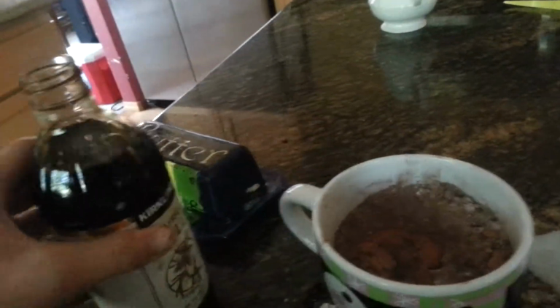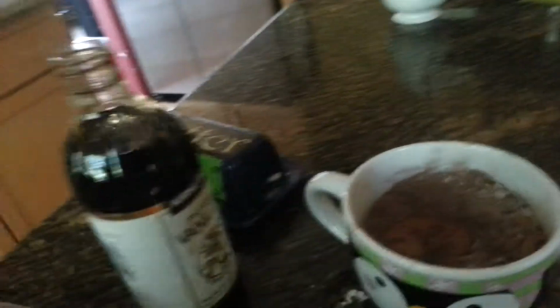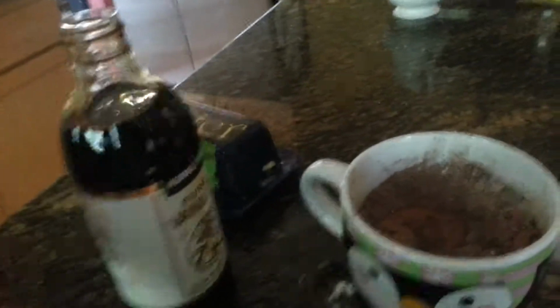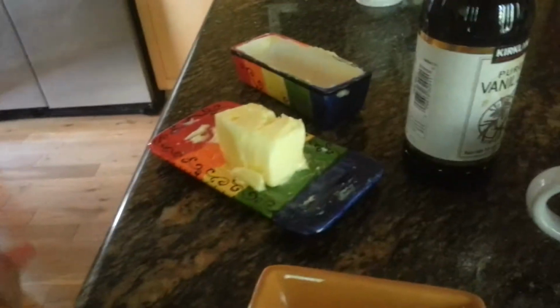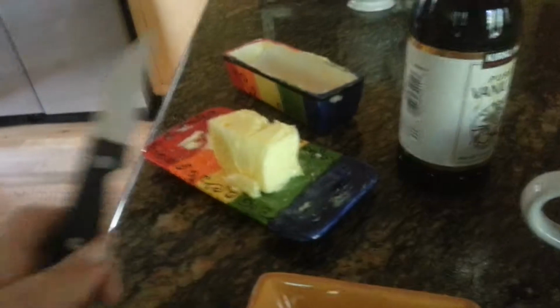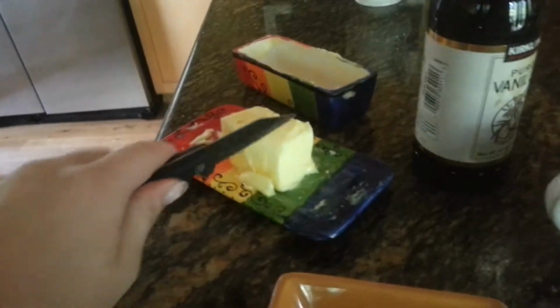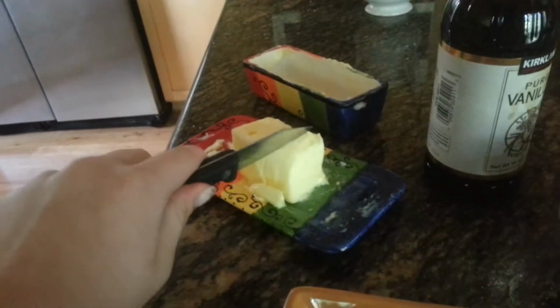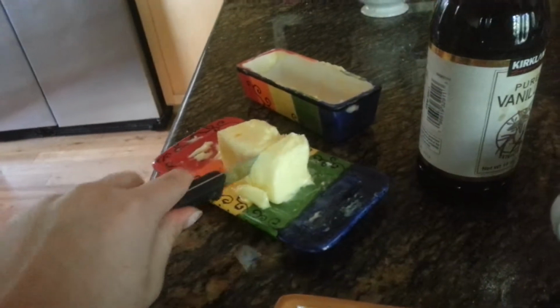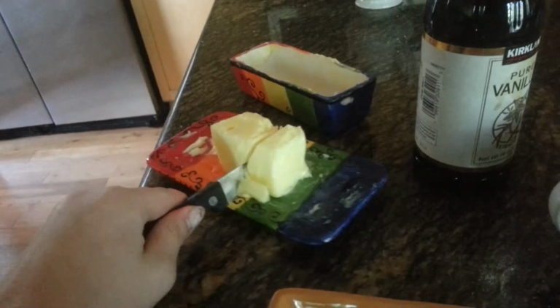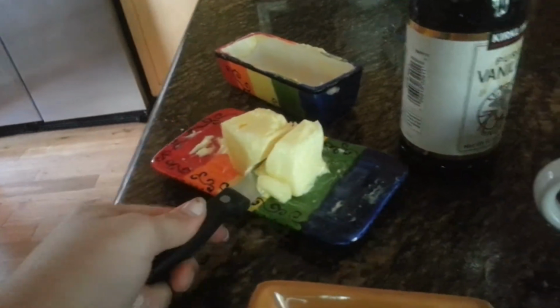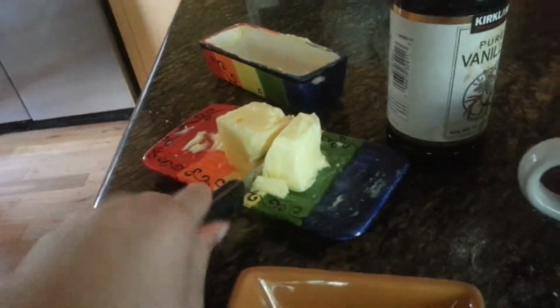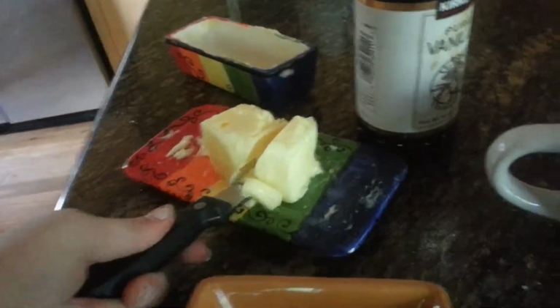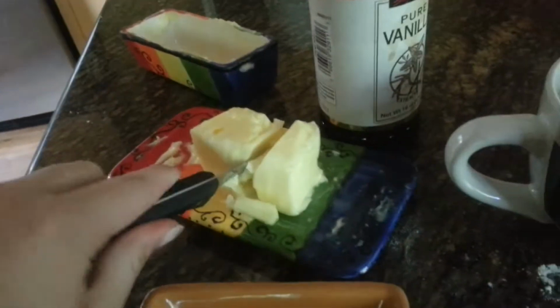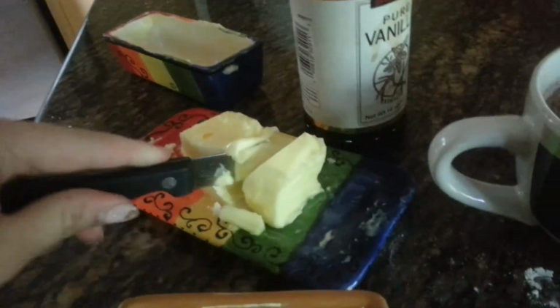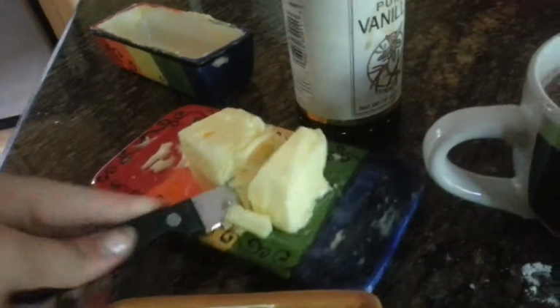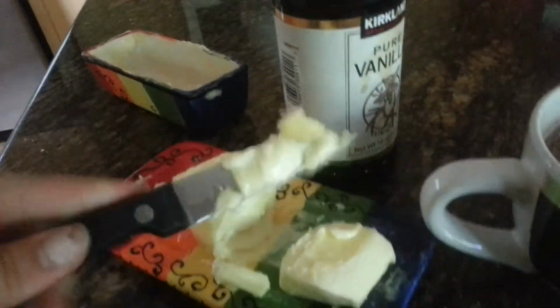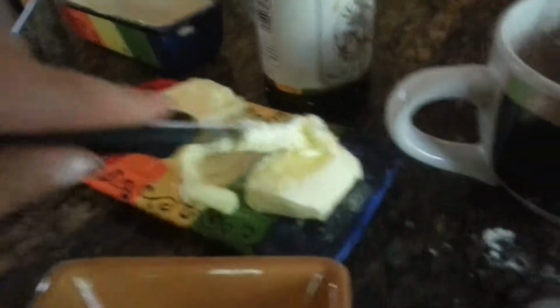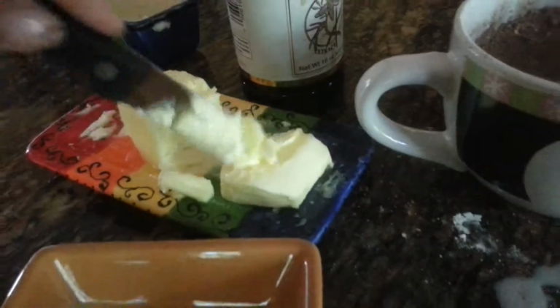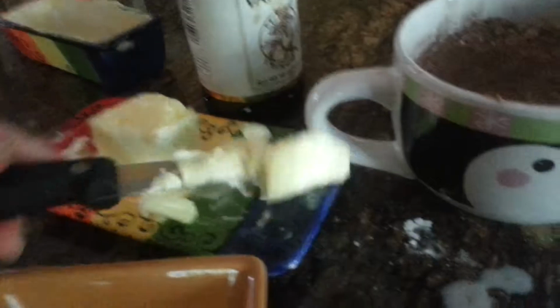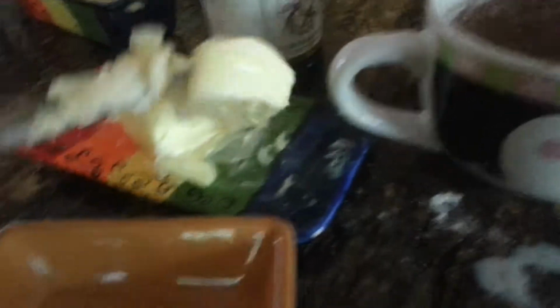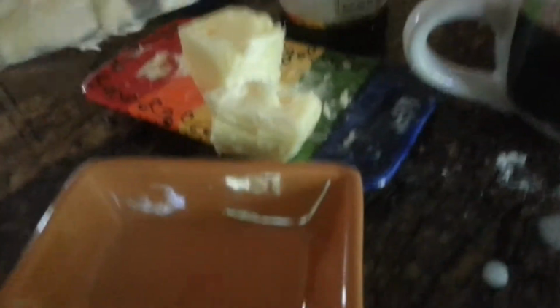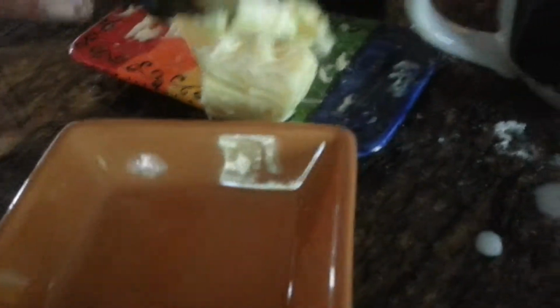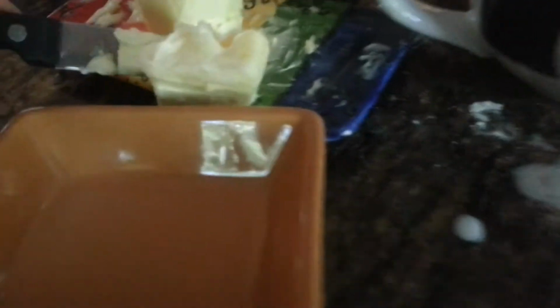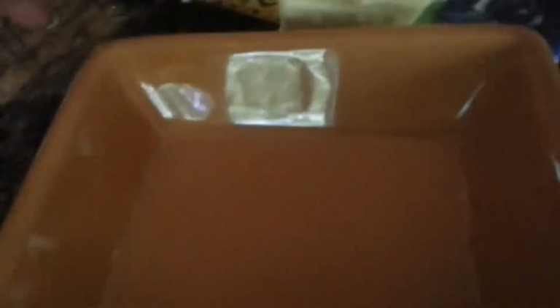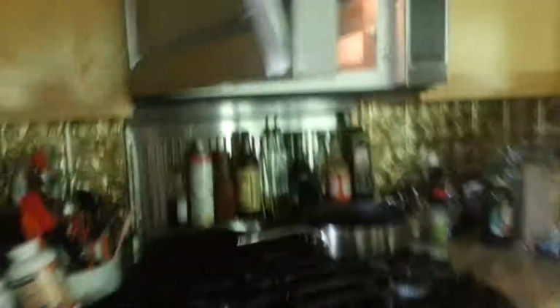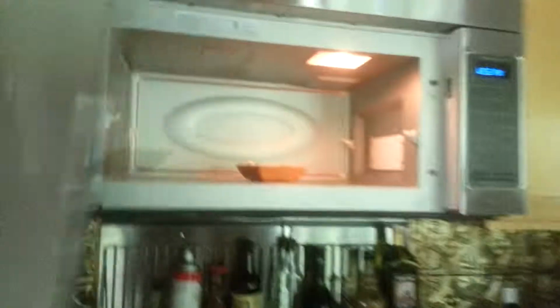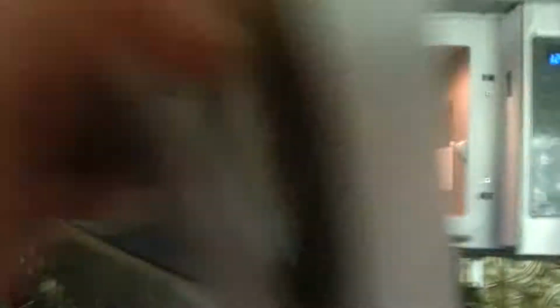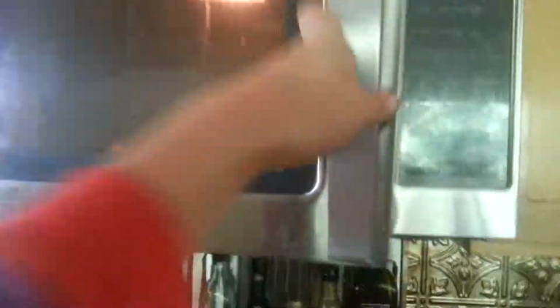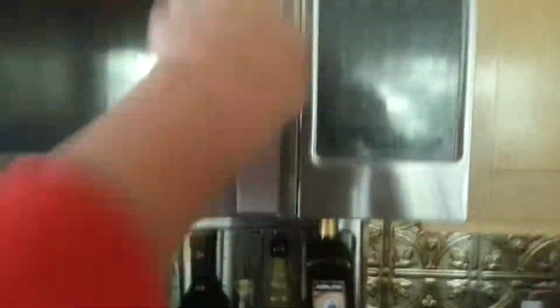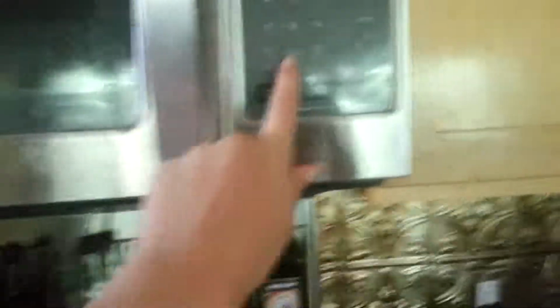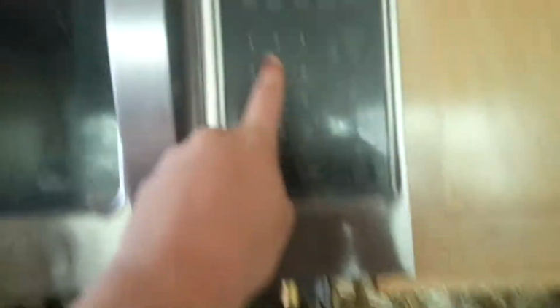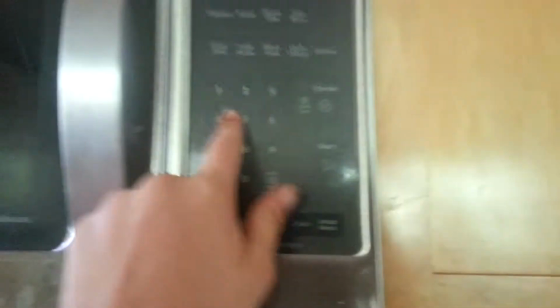Then take a little piece of butter, about a couple tablespoons or so, and stick it in the microwave for about 40 seconds.